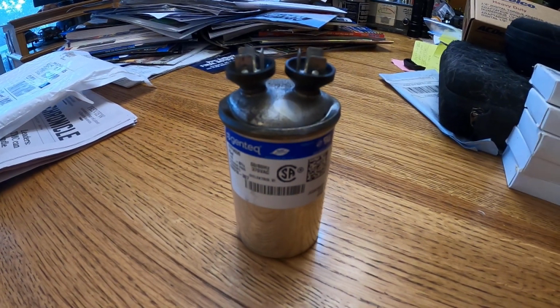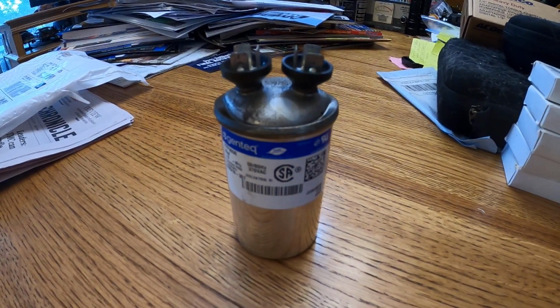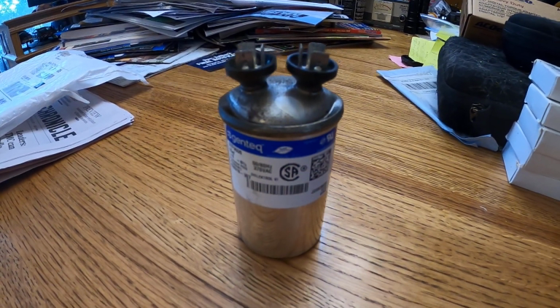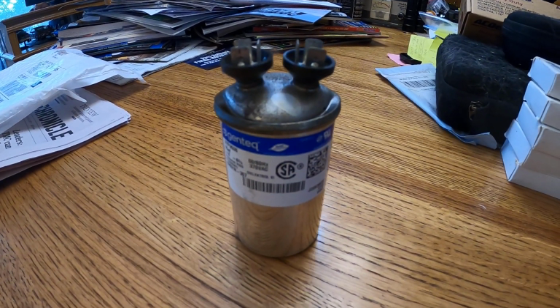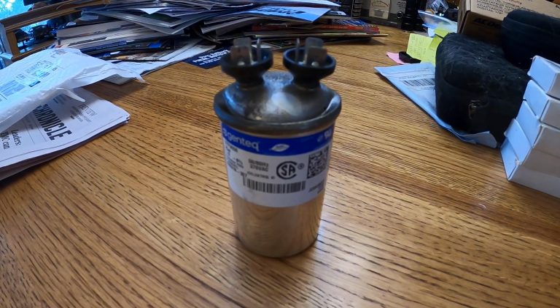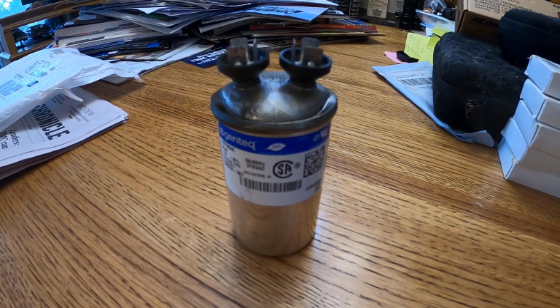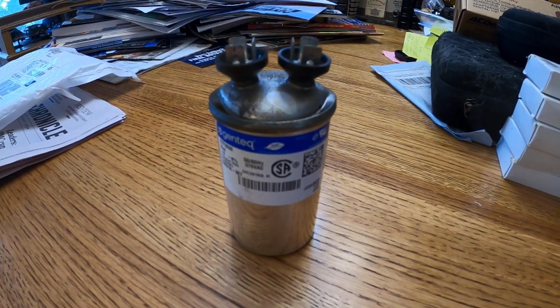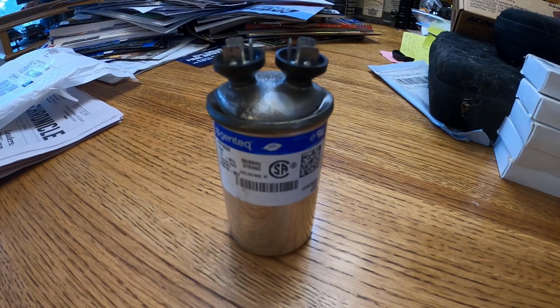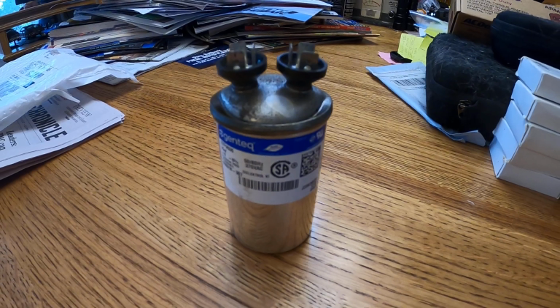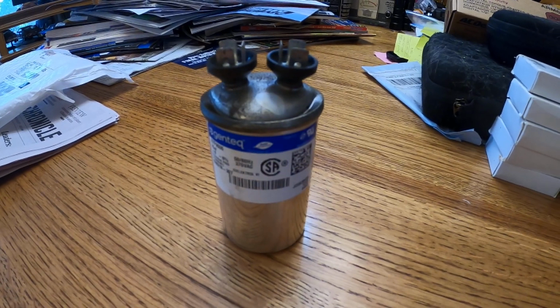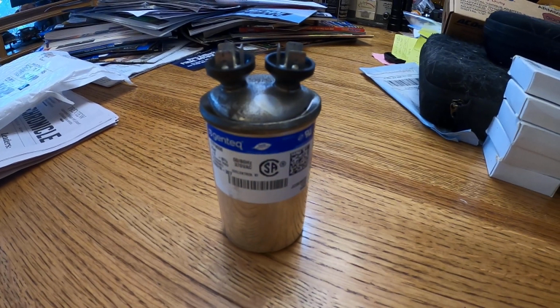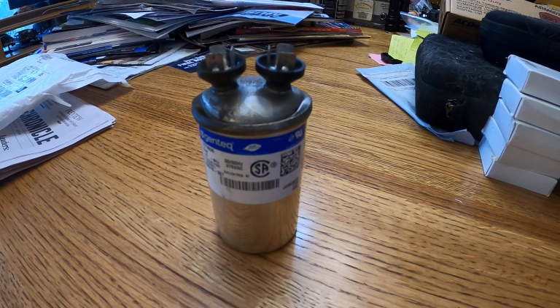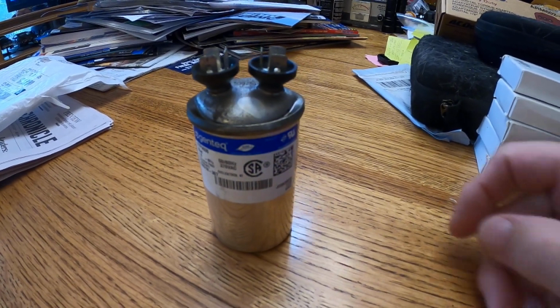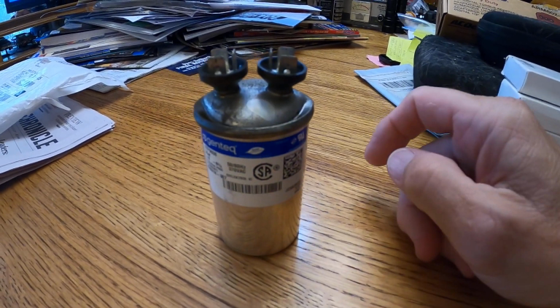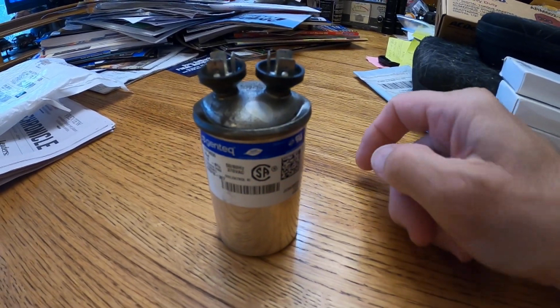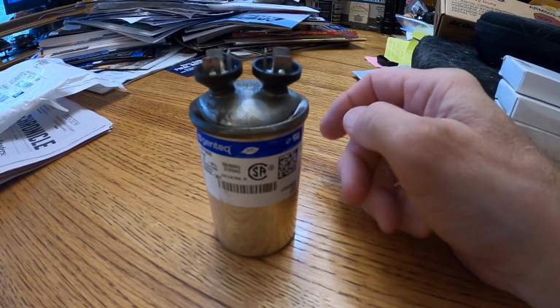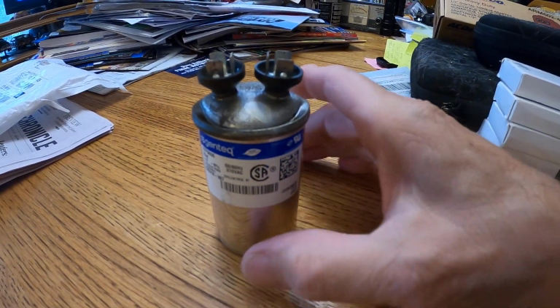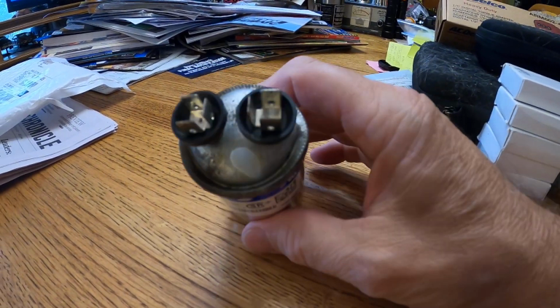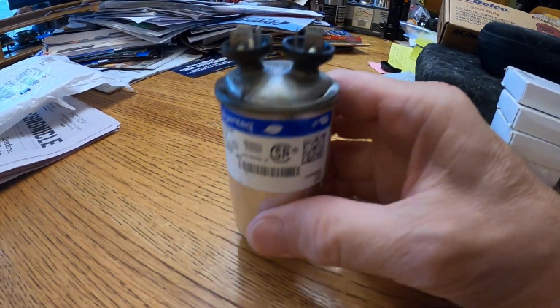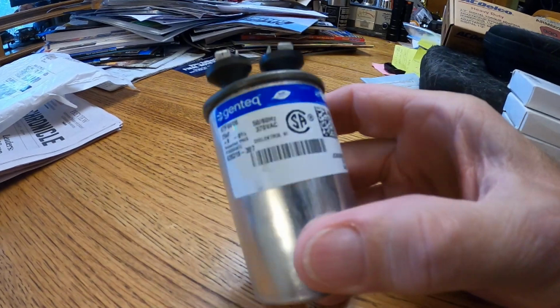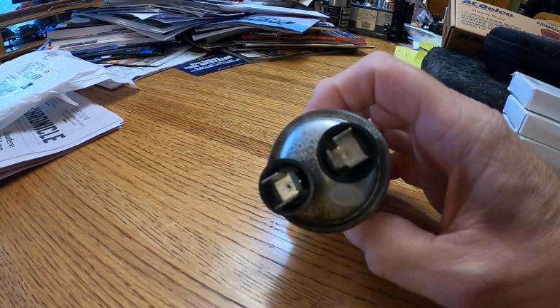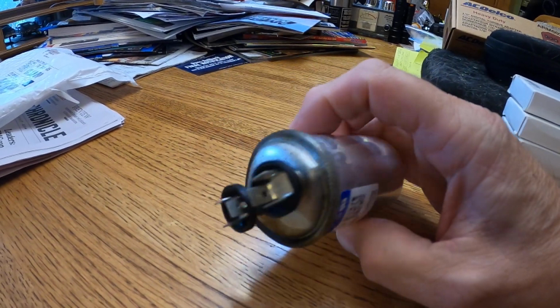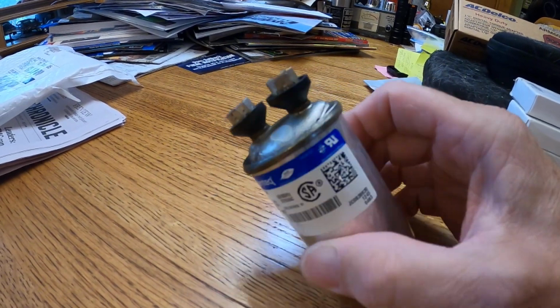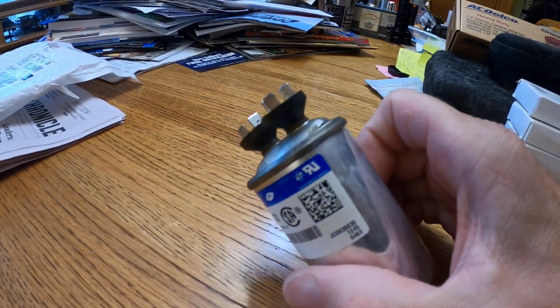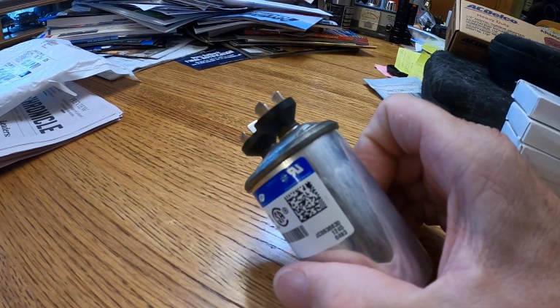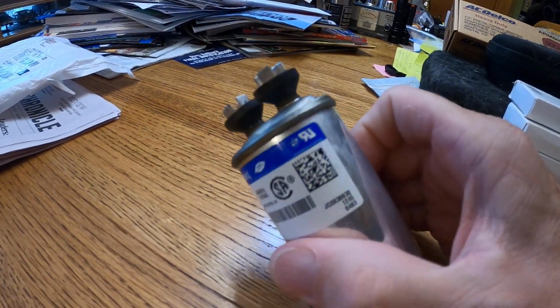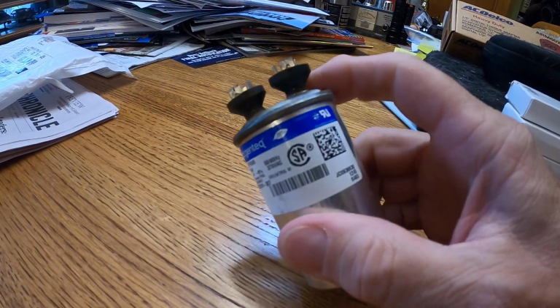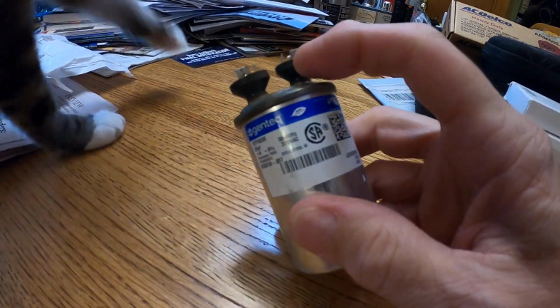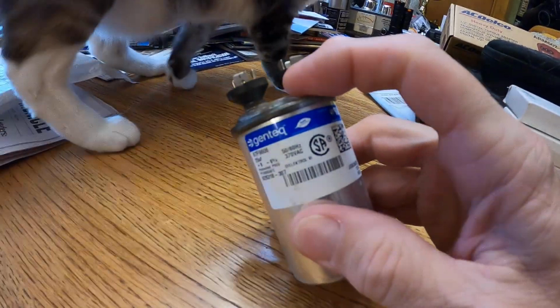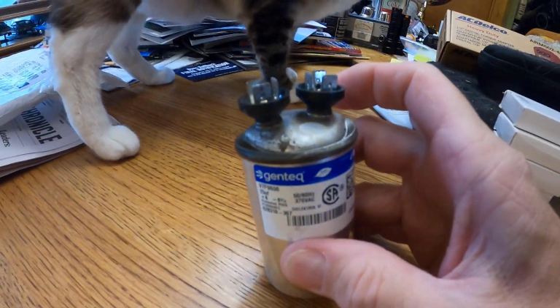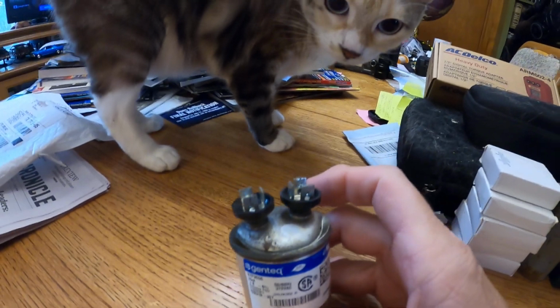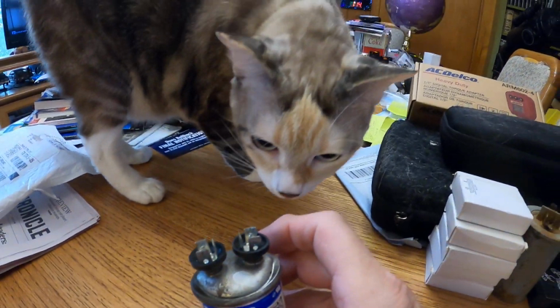The pool motor quit running the other day and tripped the circuit breaker. Part of the reason is this run capacitor — as you can see, and you want to see it too.